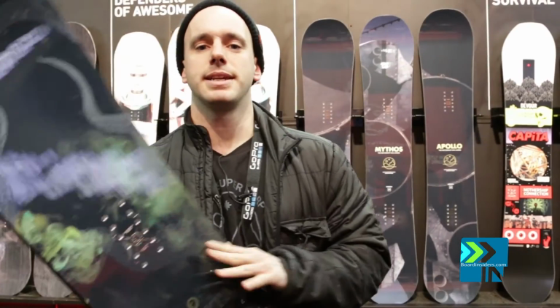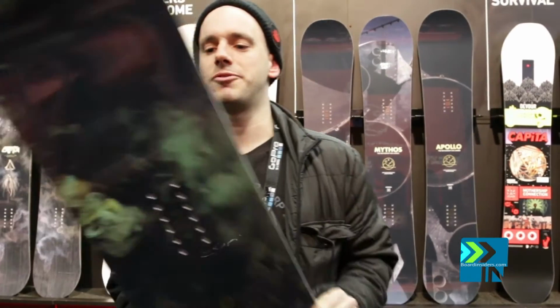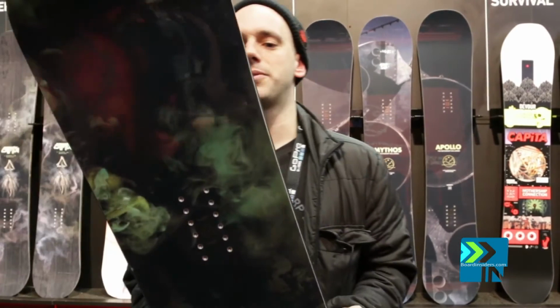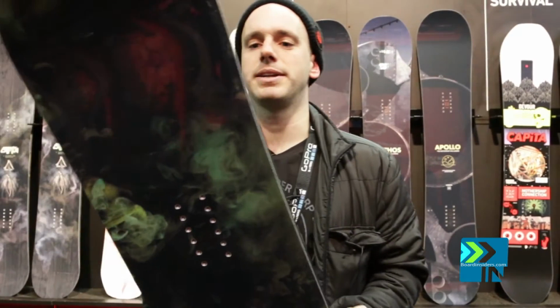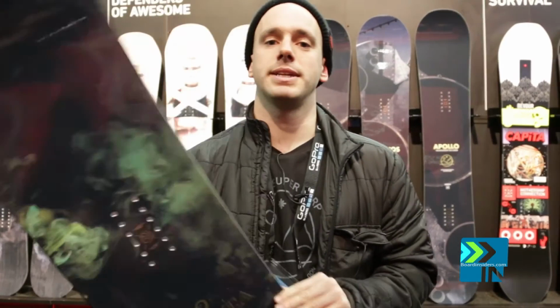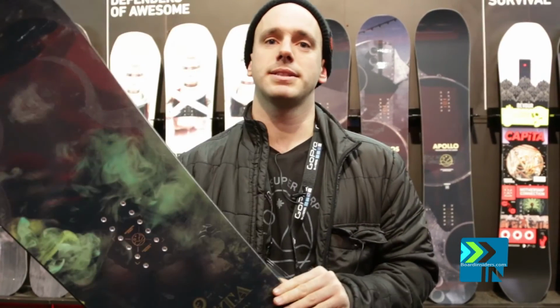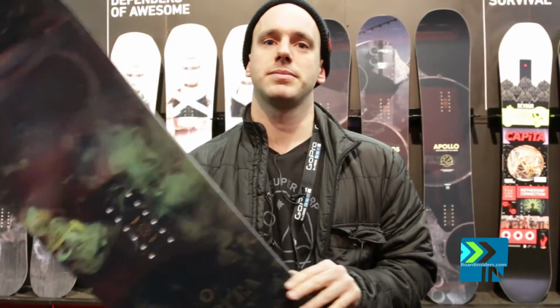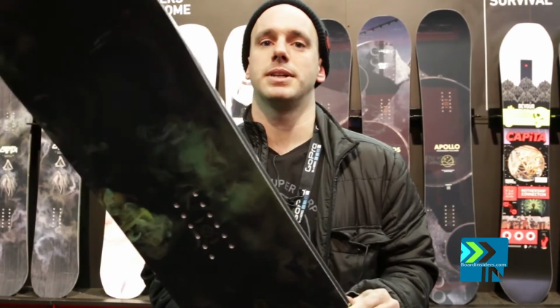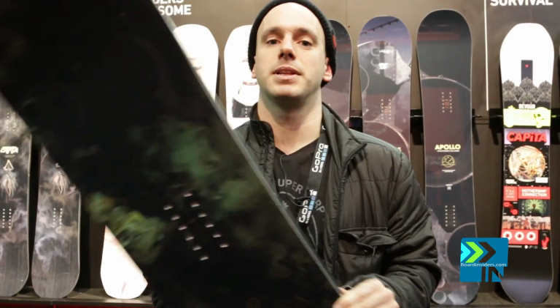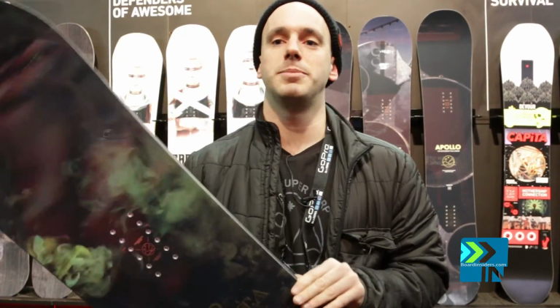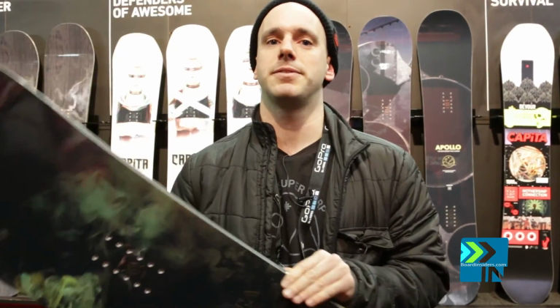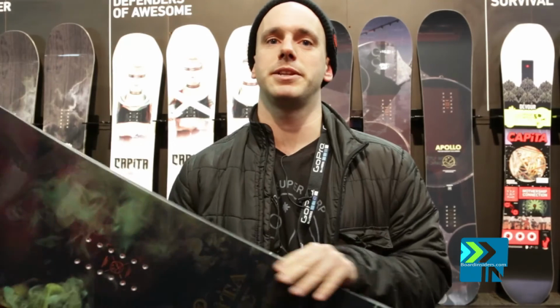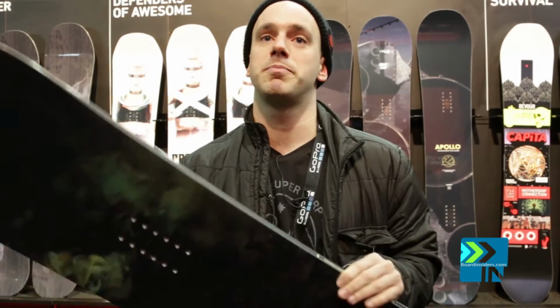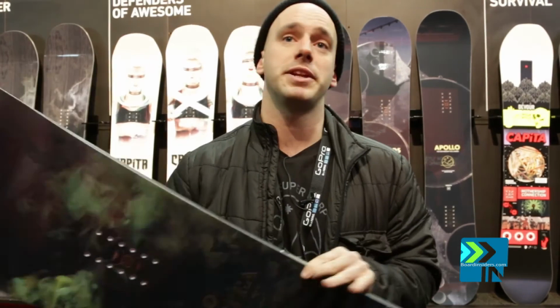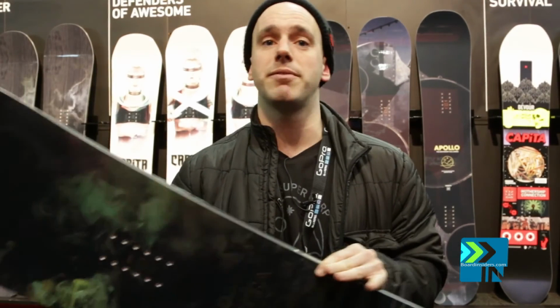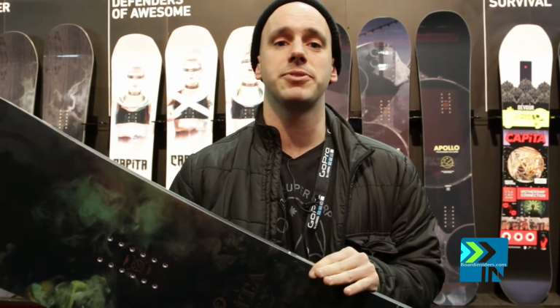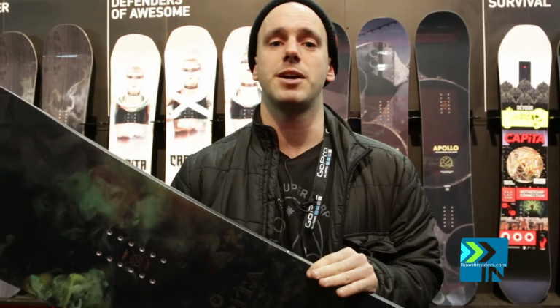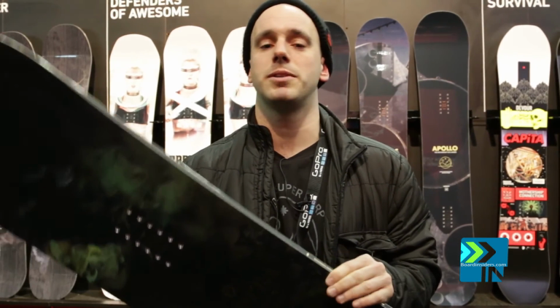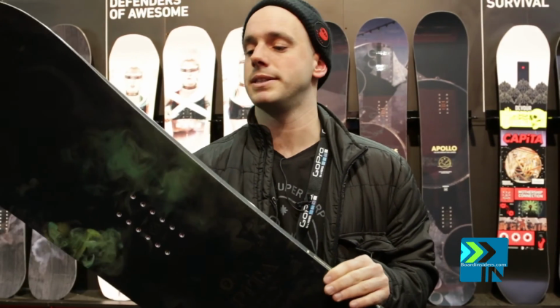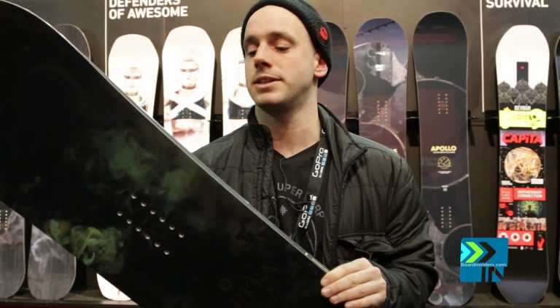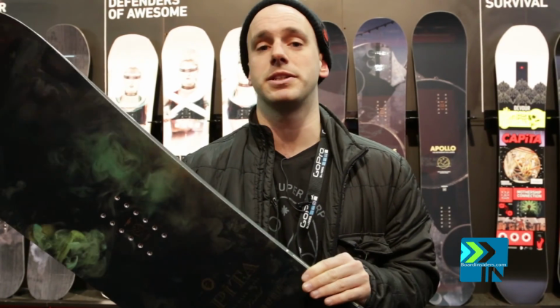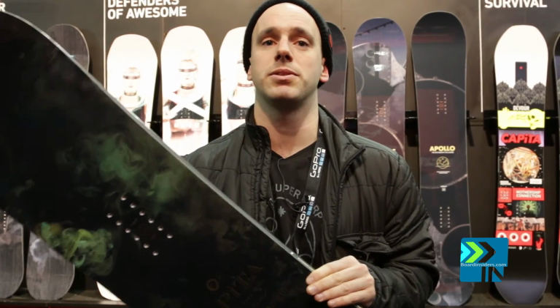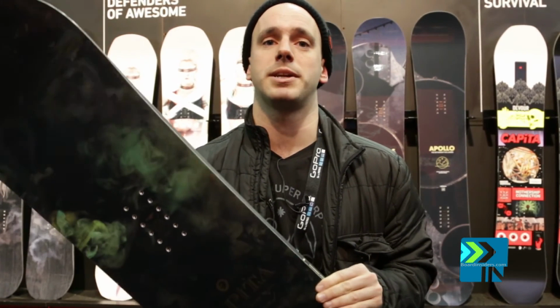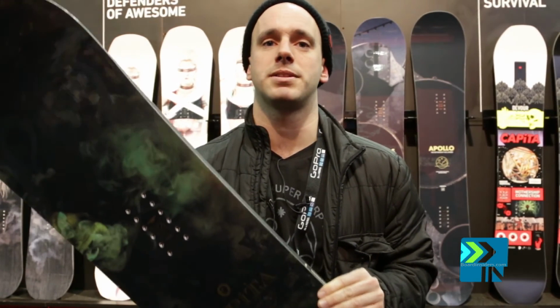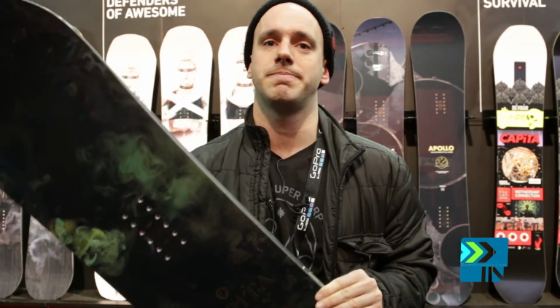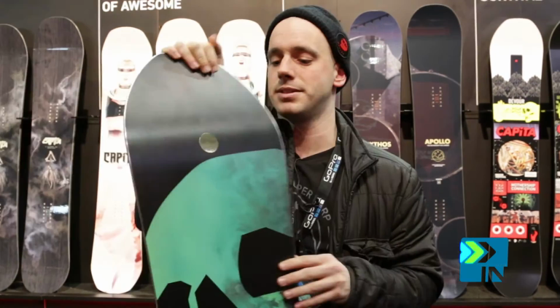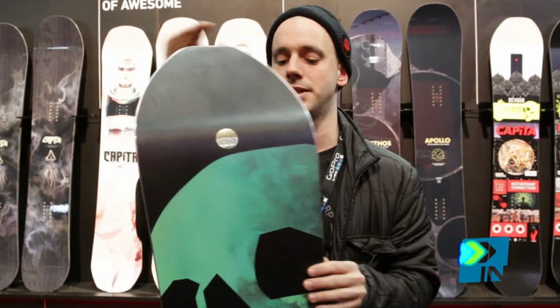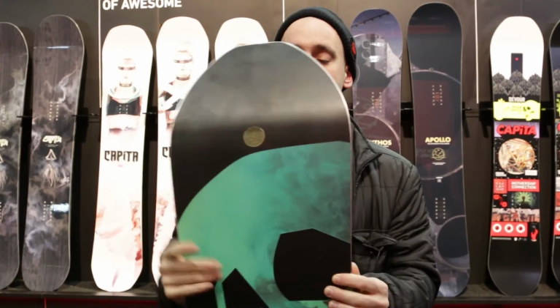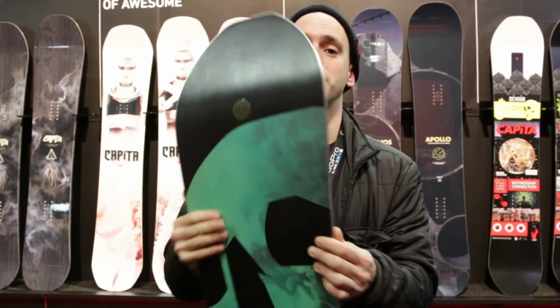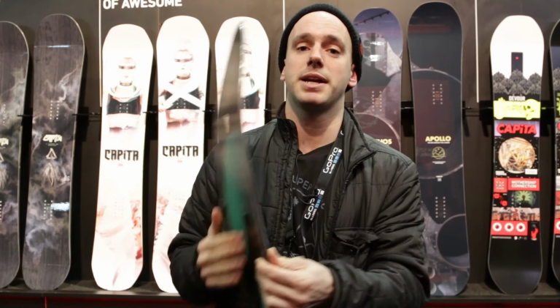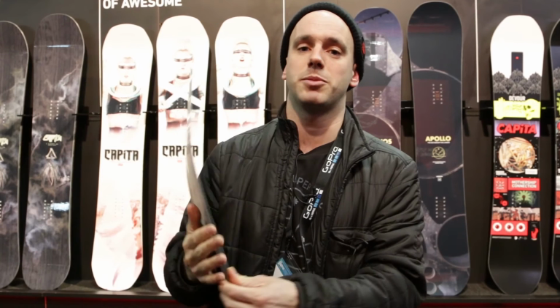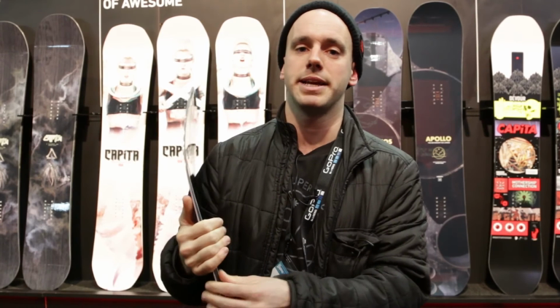This thing has a flex rating of 6, so a little bit stiffer than your average freestyle board. But this thing charges through all types of snow. It's the new Black Snowboard to Death.